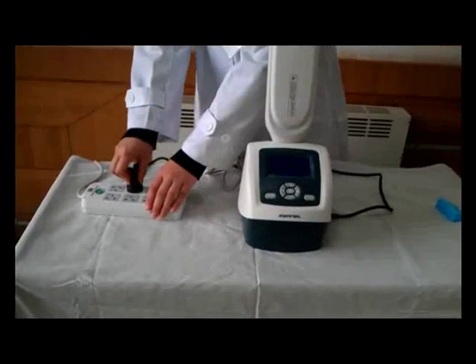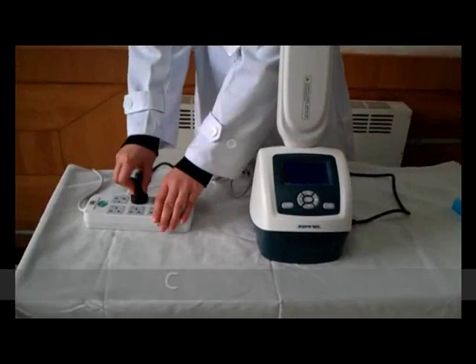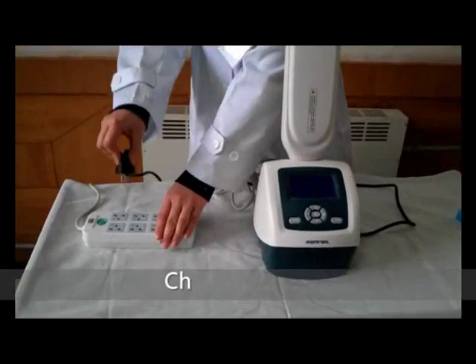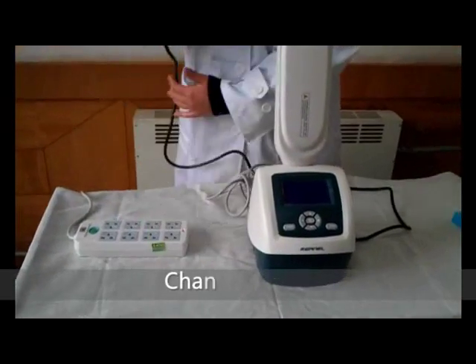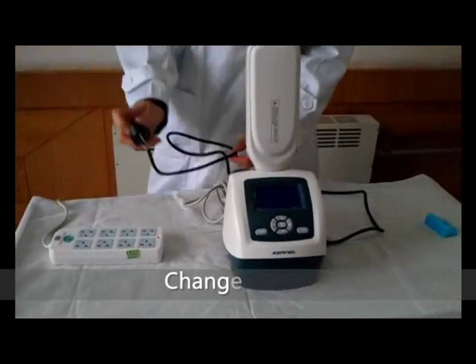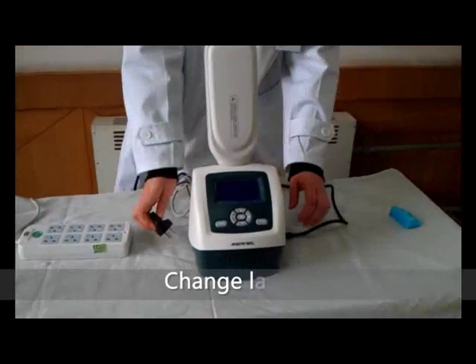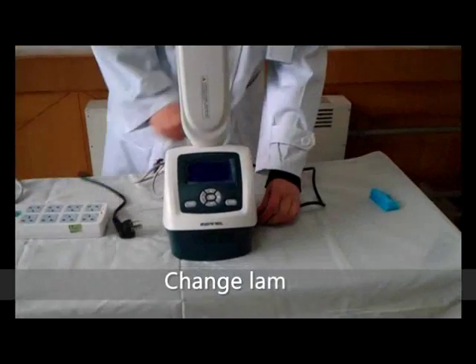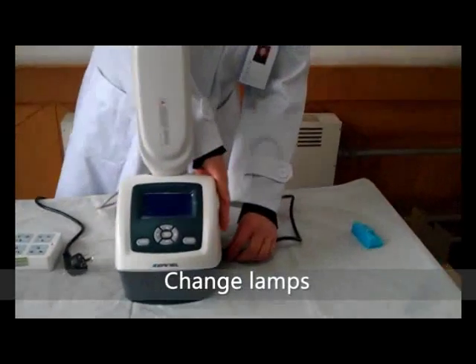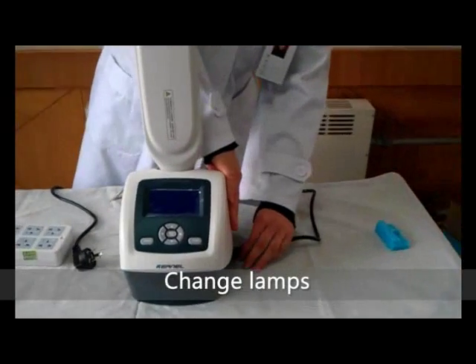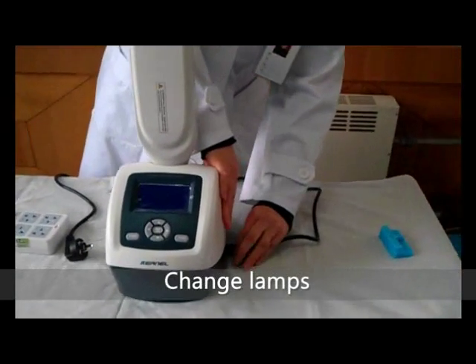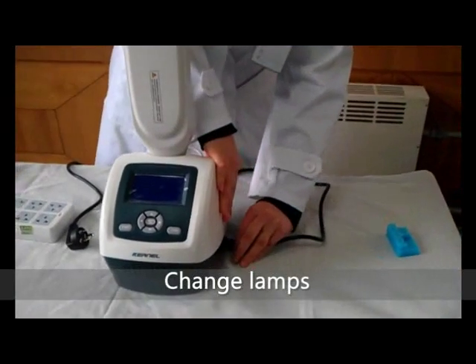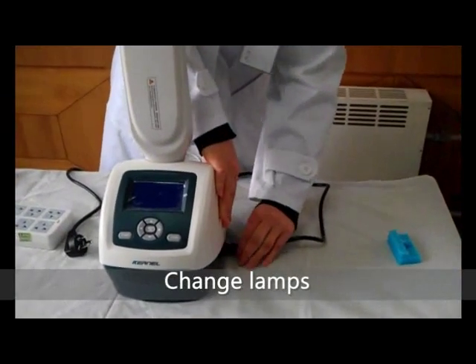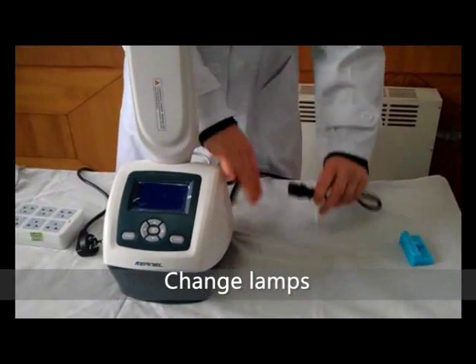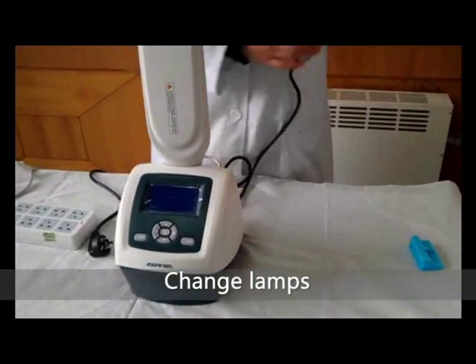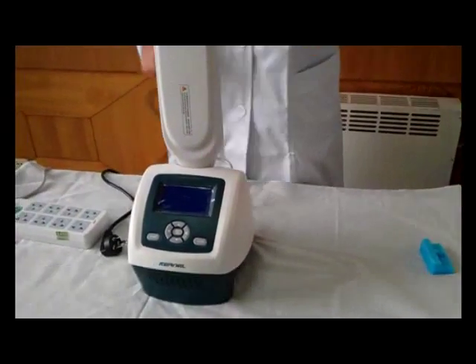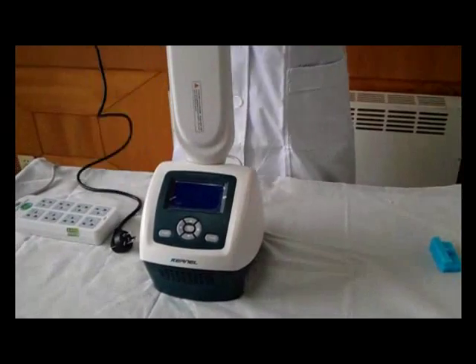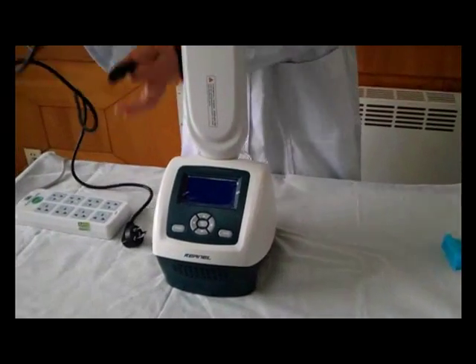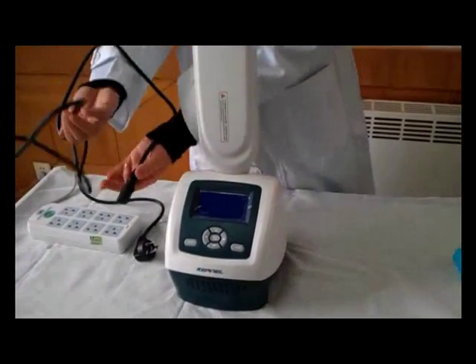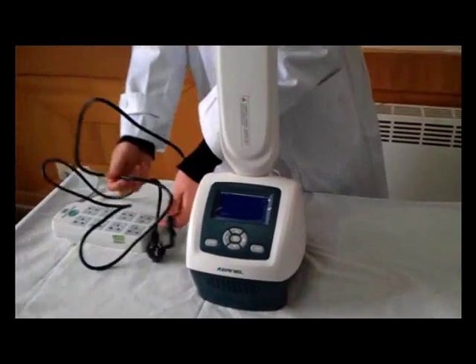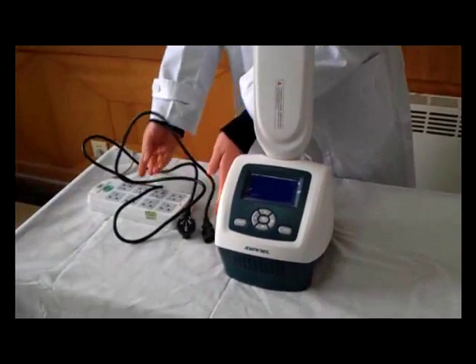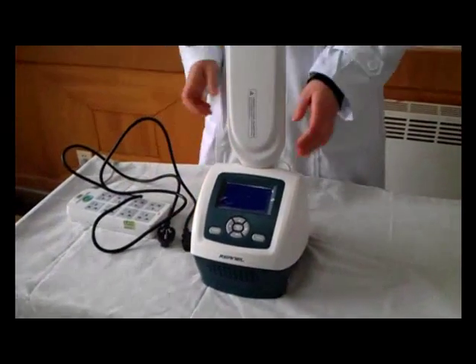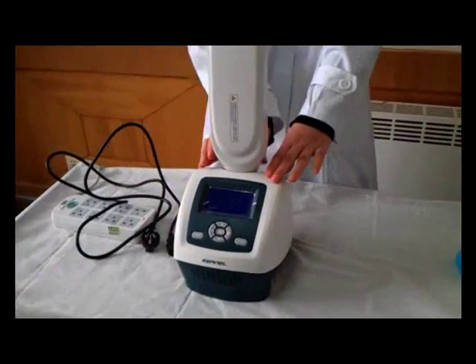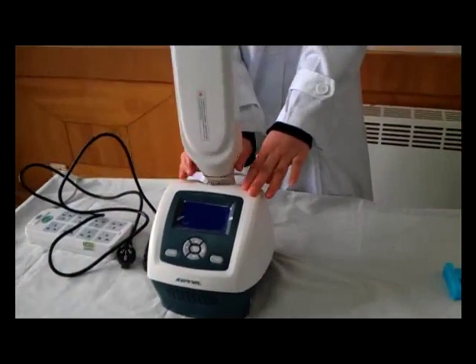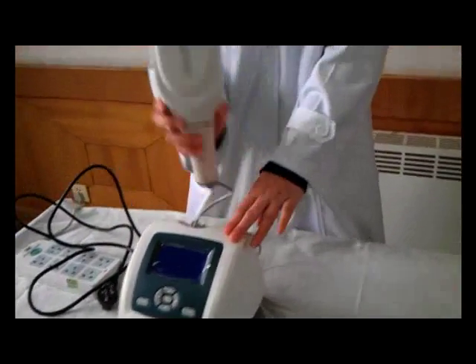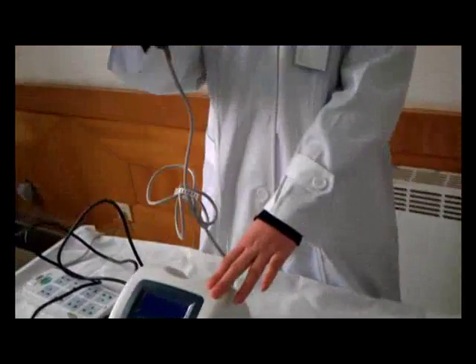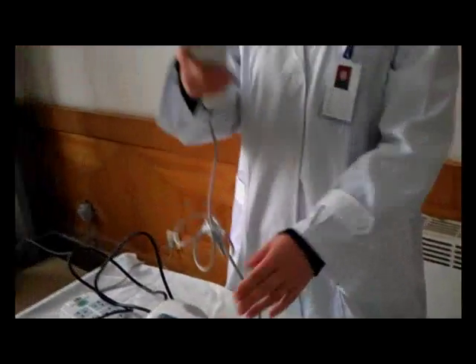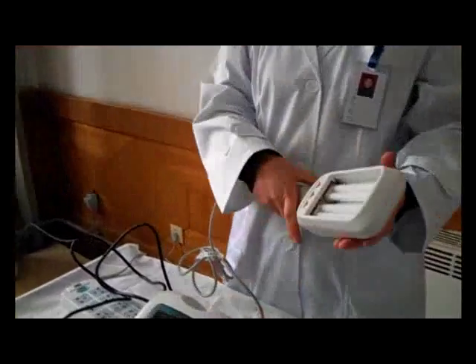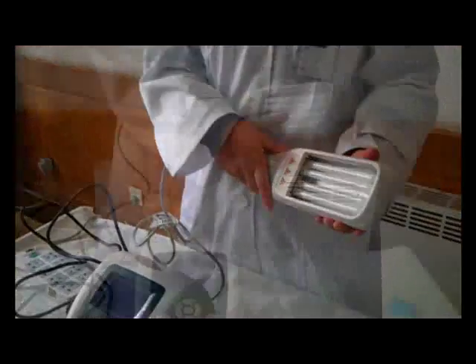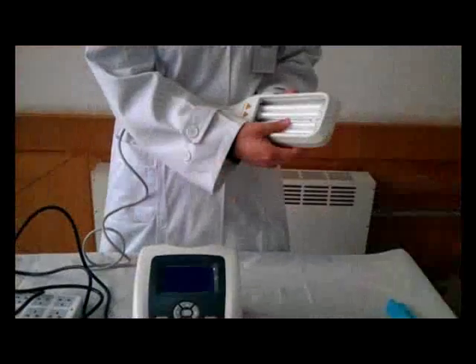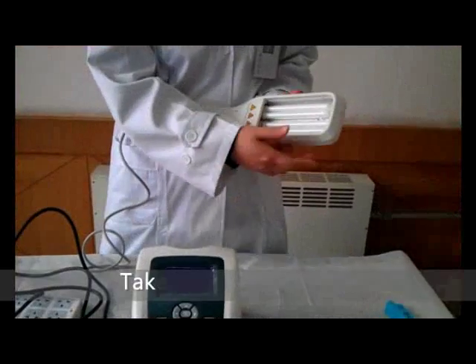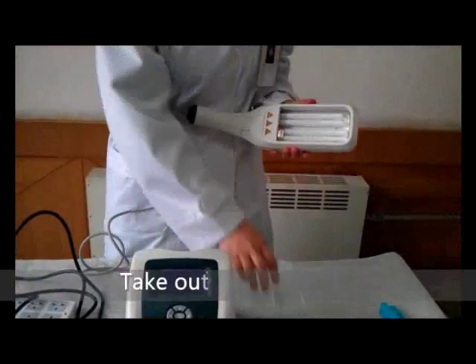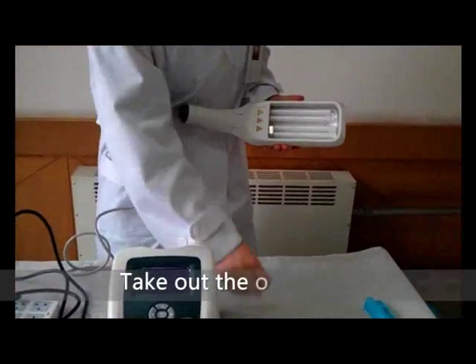Lastly, we introduce the replacement of lamps. Before replacement, please cut the power. The replacement lamps must be the same model. Lamps are fragile items, so please handle with care during assembling and disassembling.